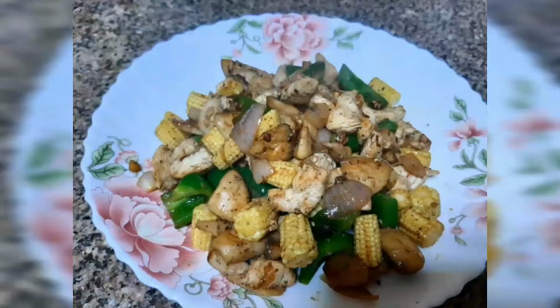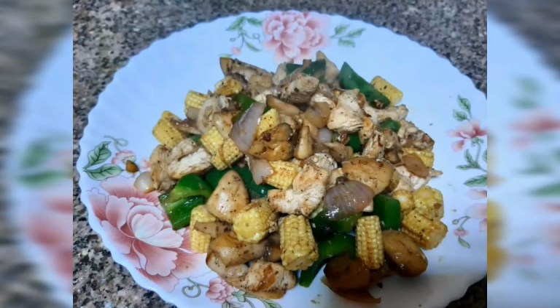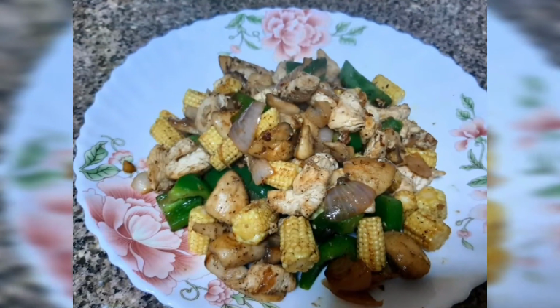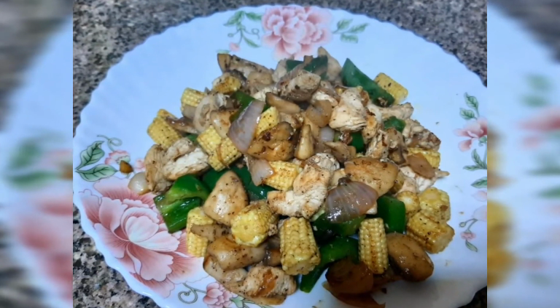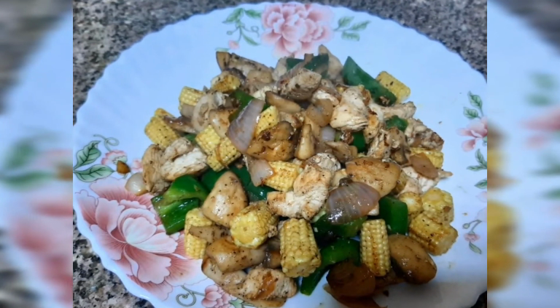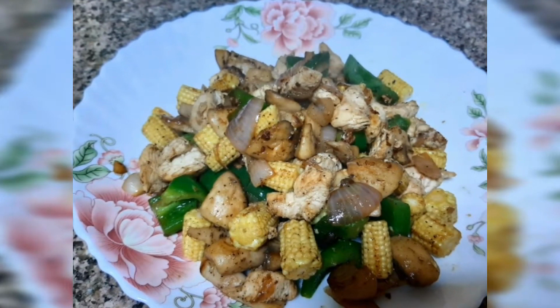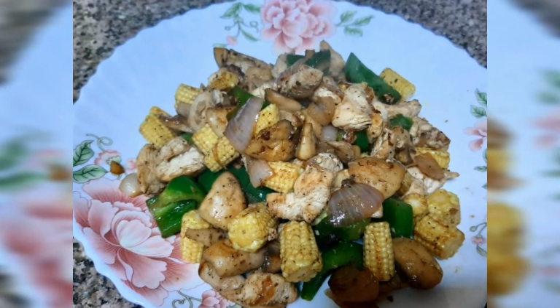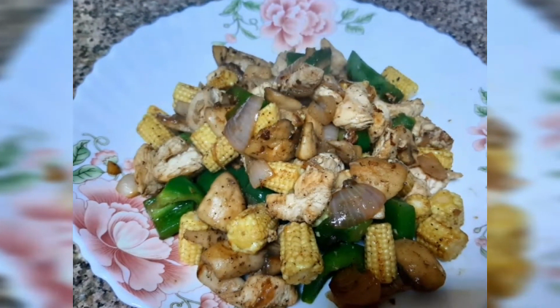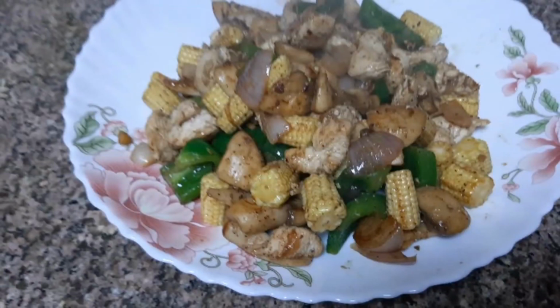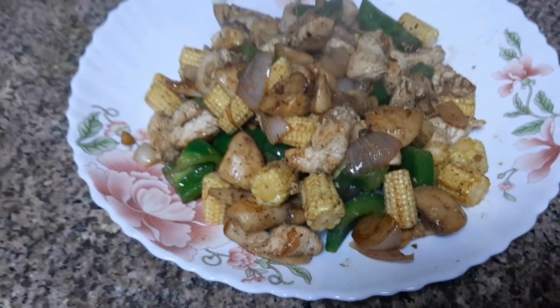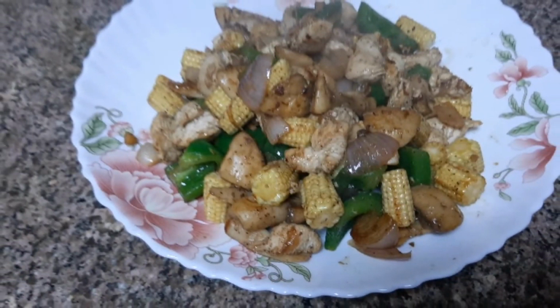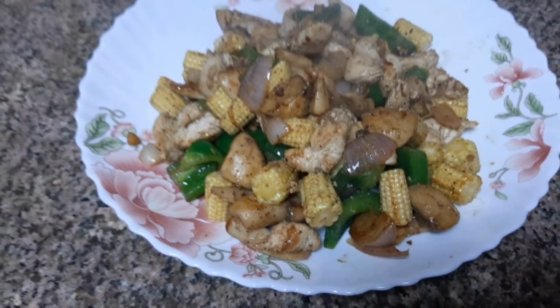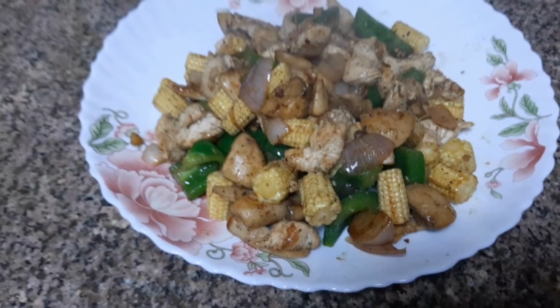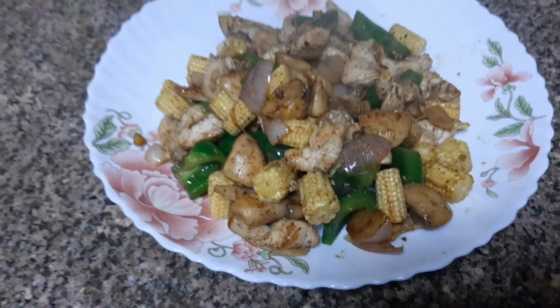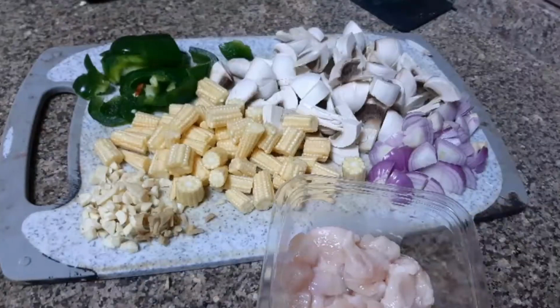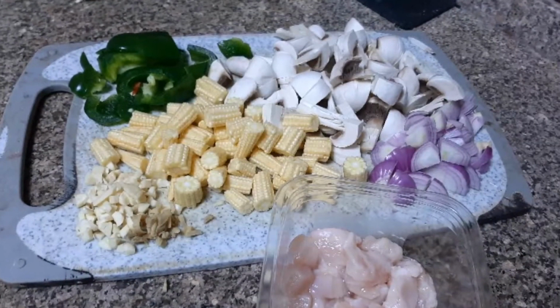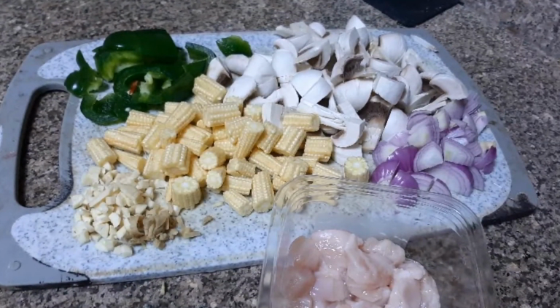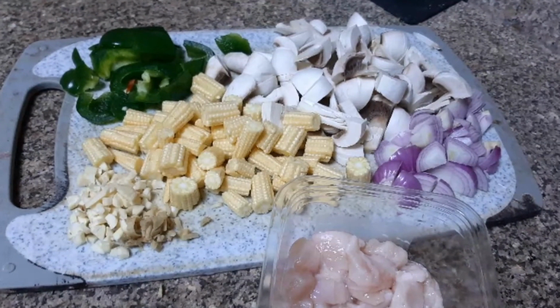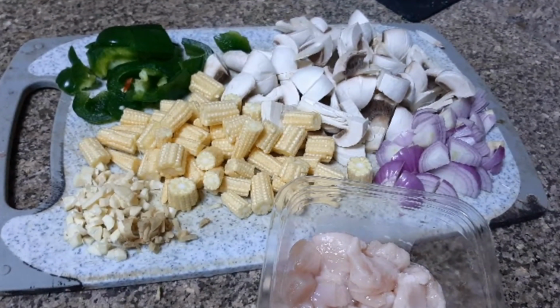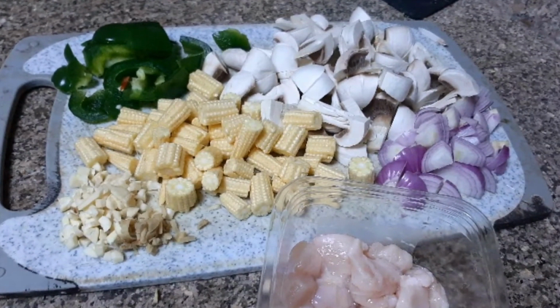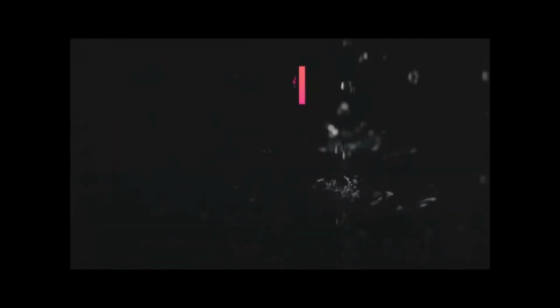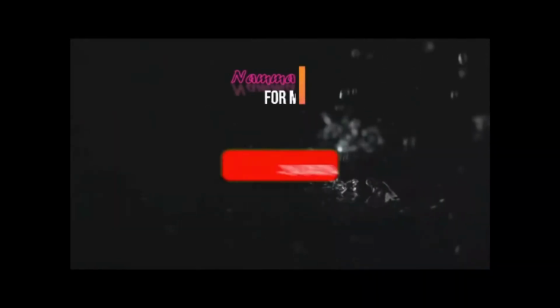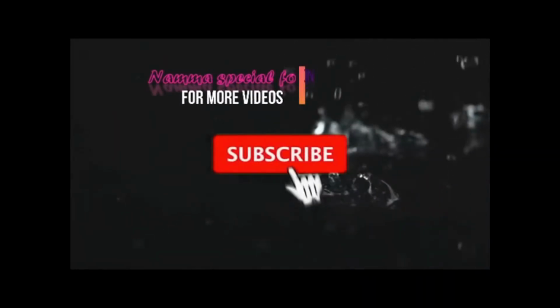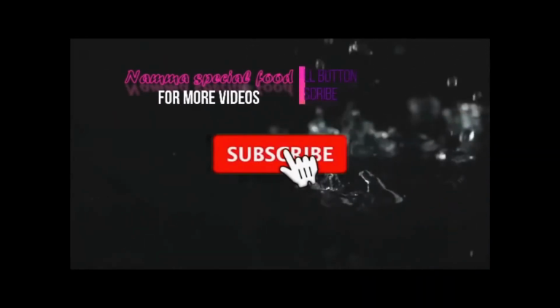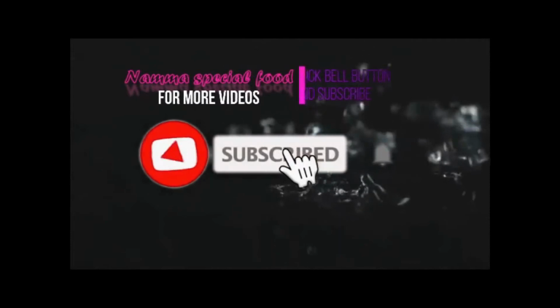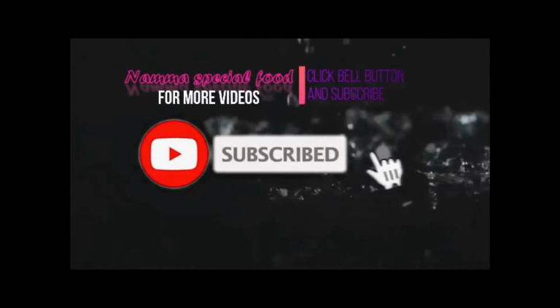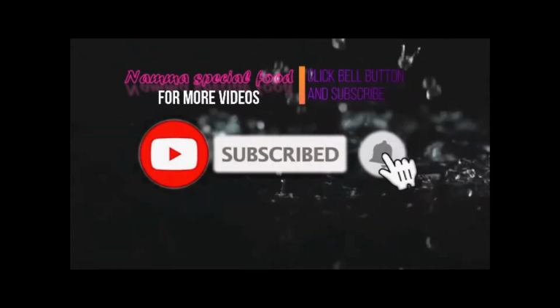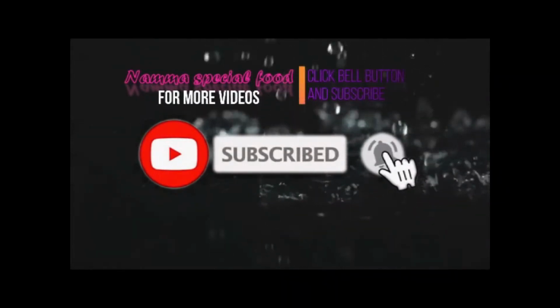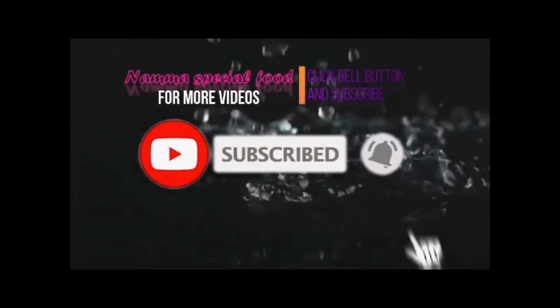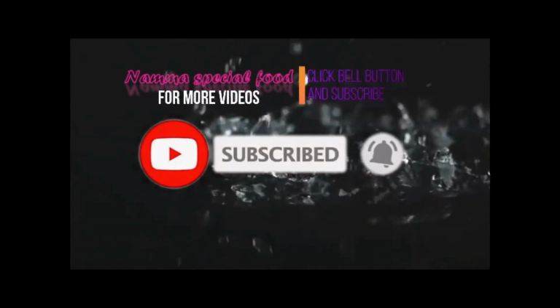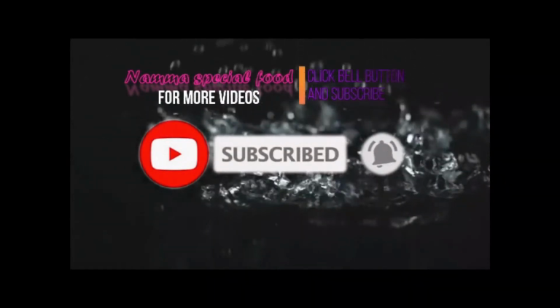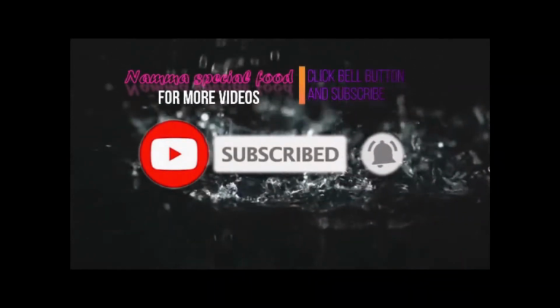Hi! Welcome to our special food. Today we are going to show you a new recipe for dinner. We are going to make a sauce. Don't forget to subscribe to our channel and click the bell button.